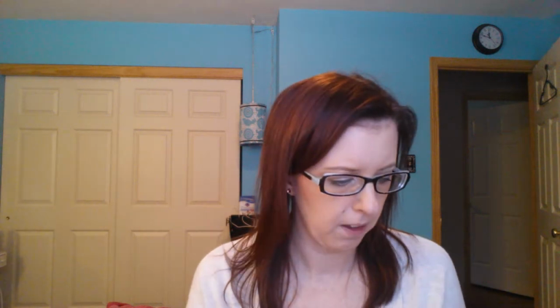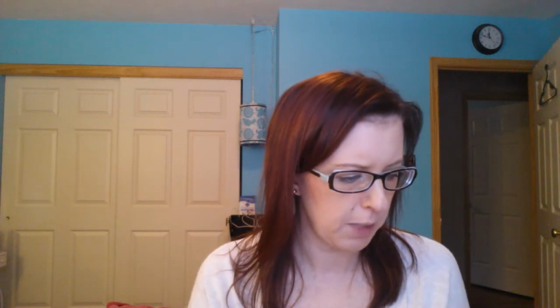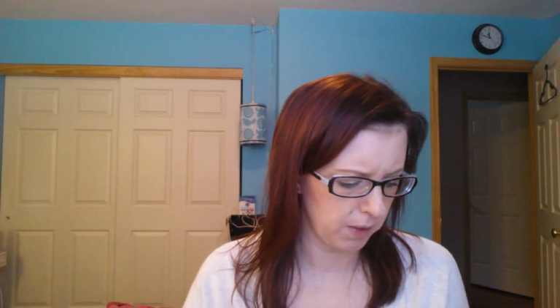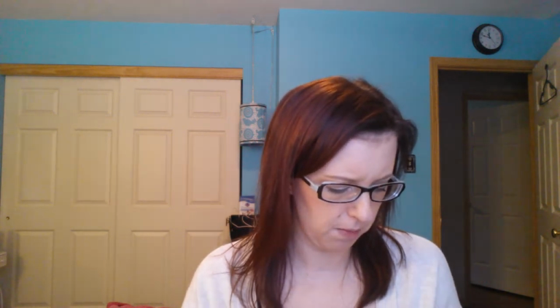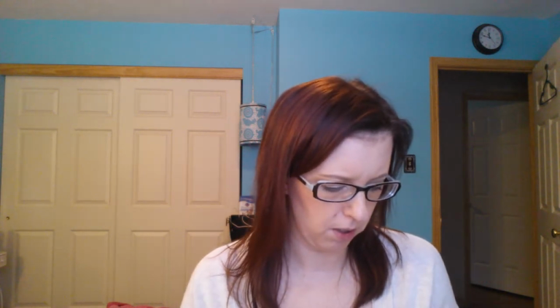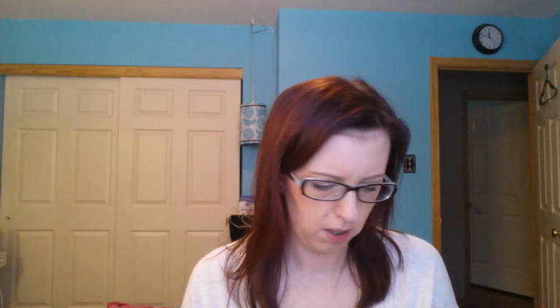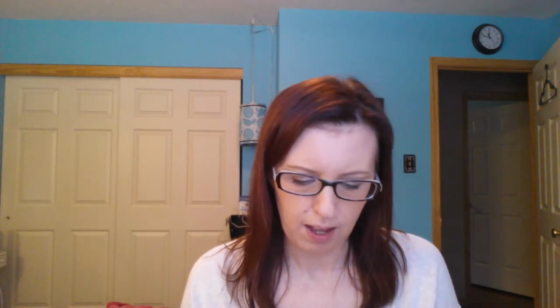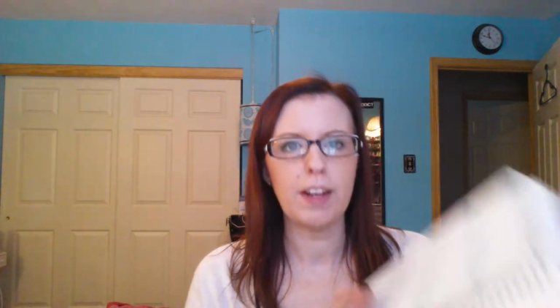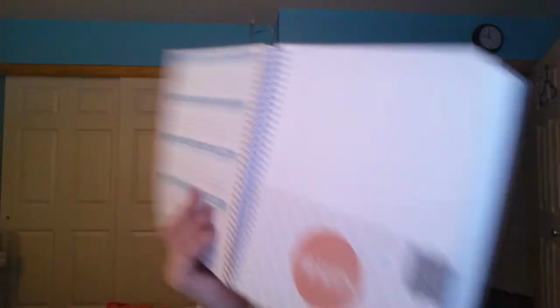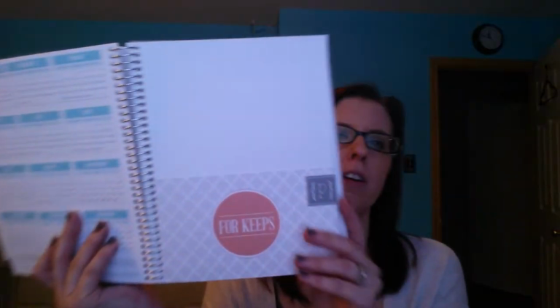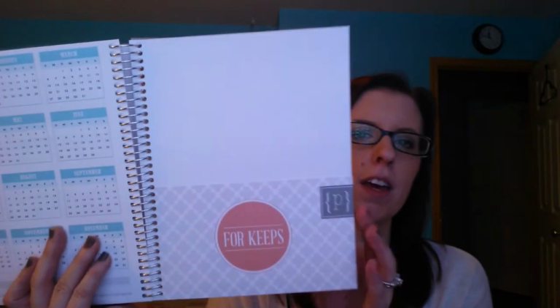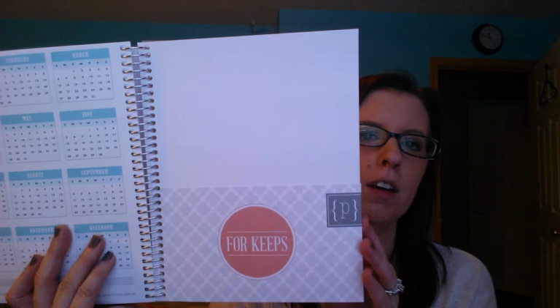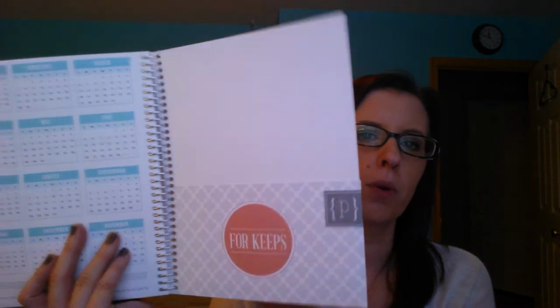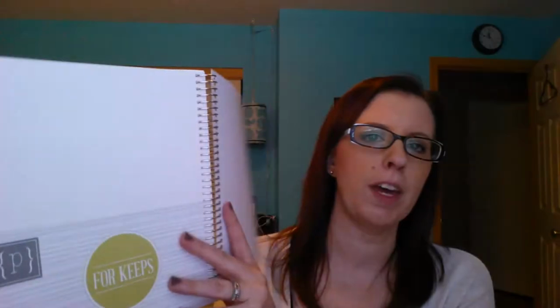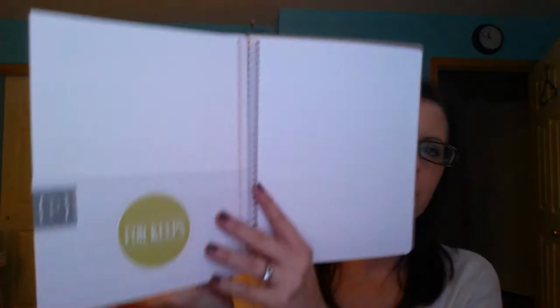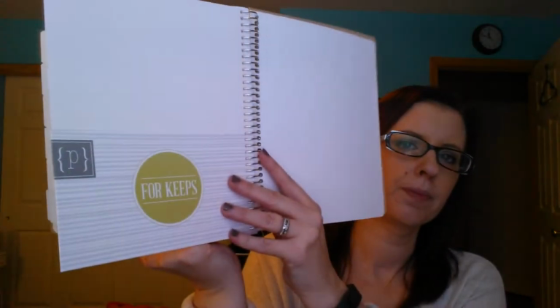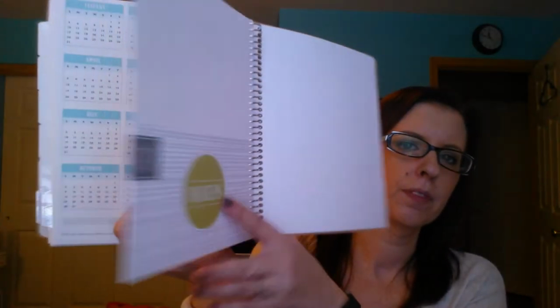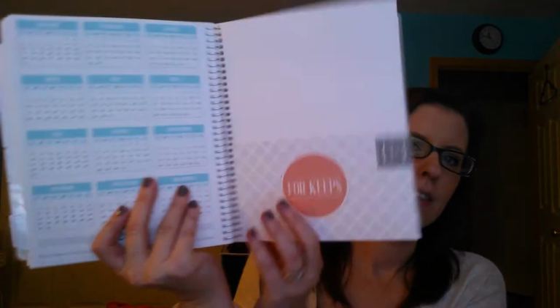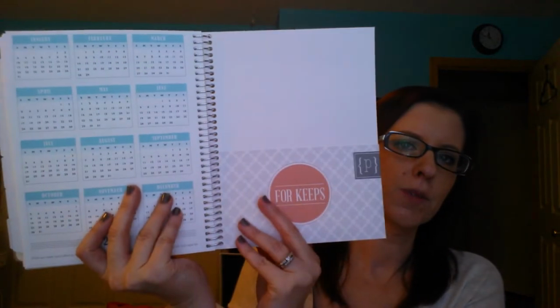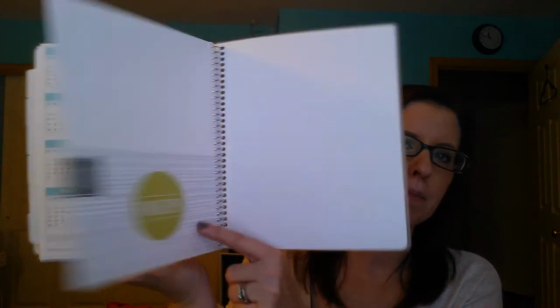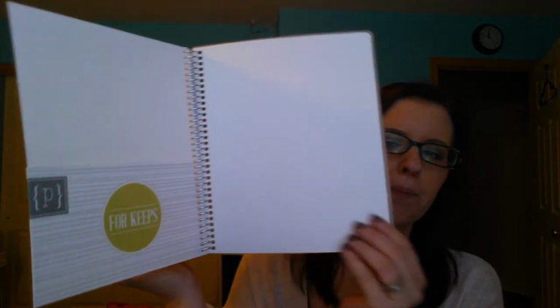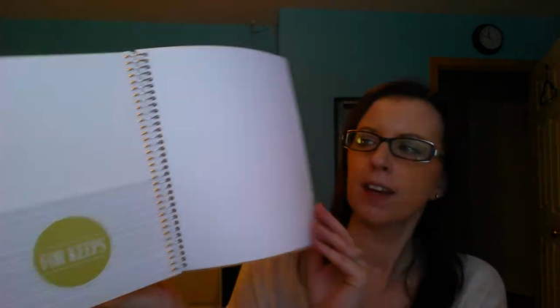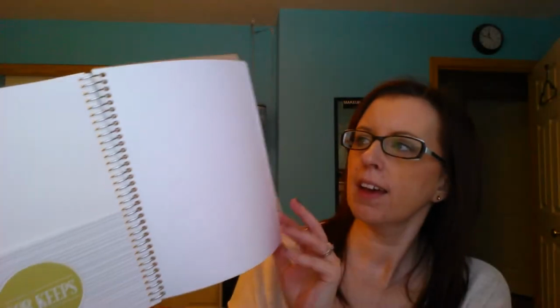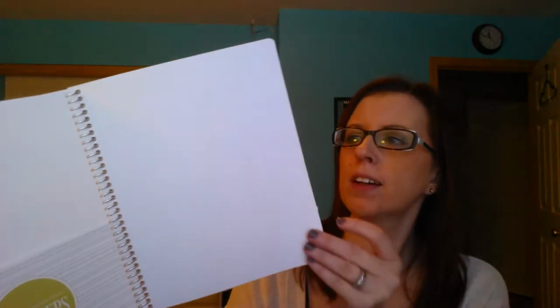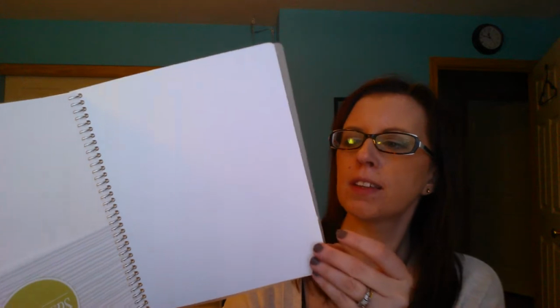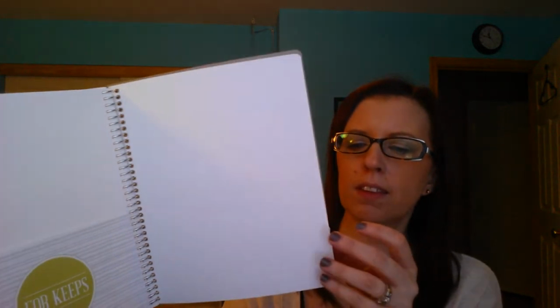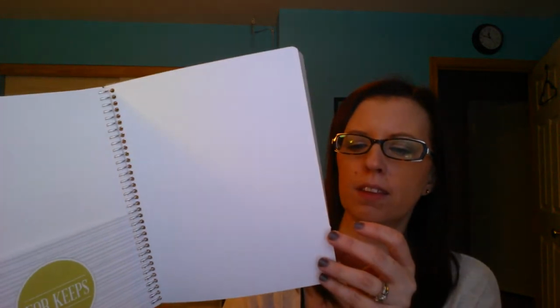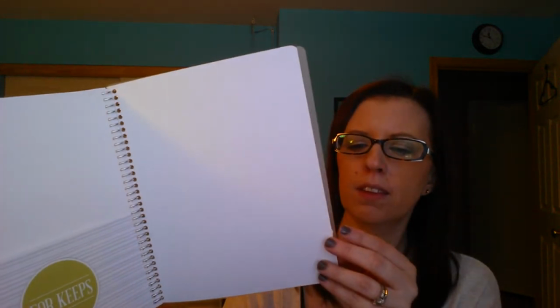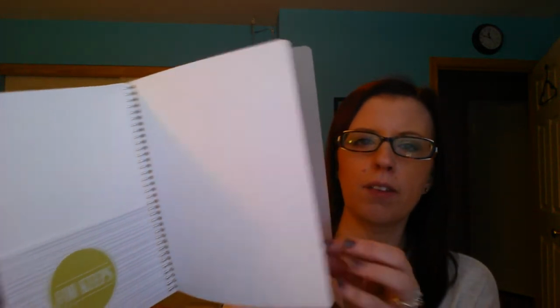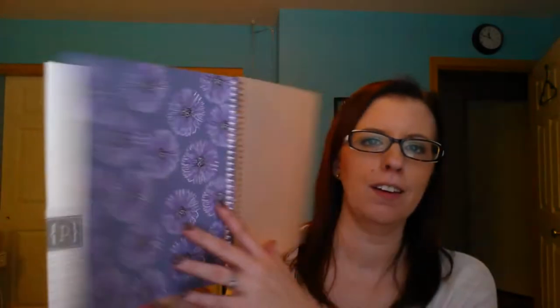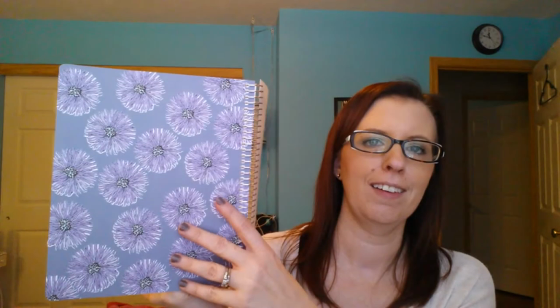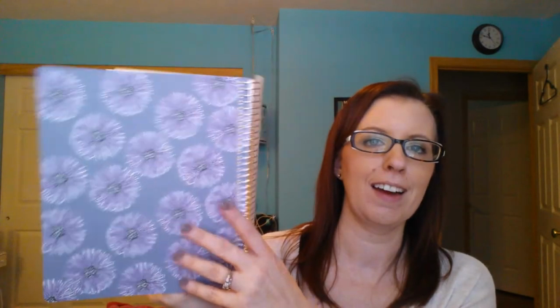This paper is very smooth. And then in the back there is a folder pocket page — it says 'for keeps' — and then the cover again.